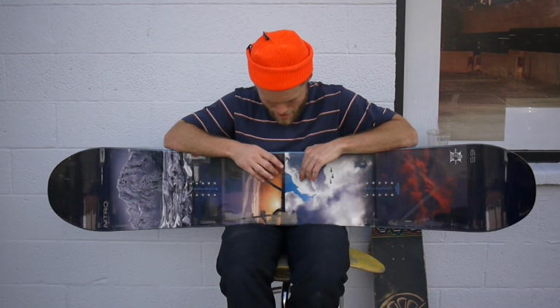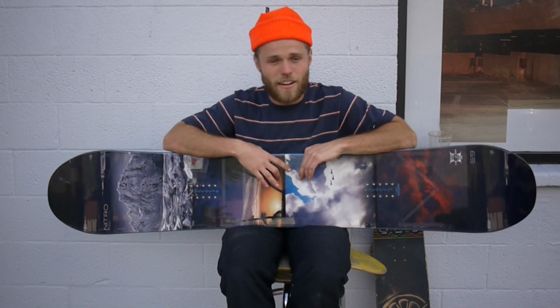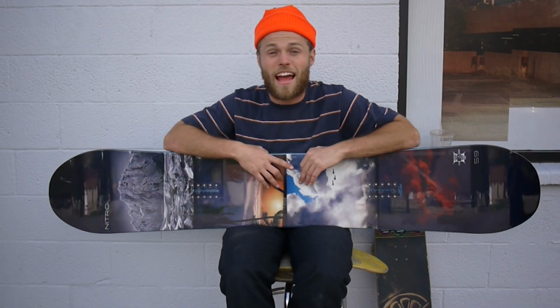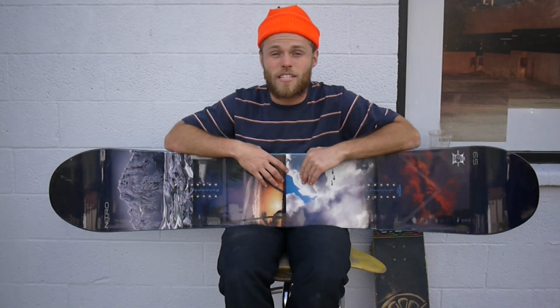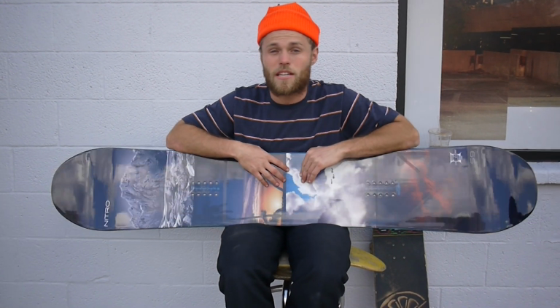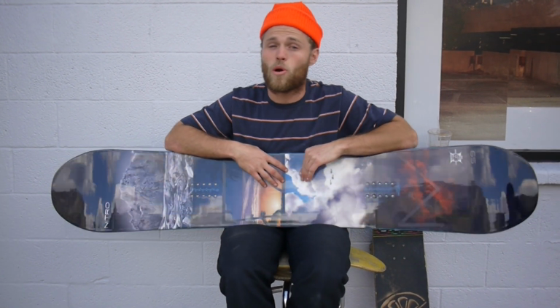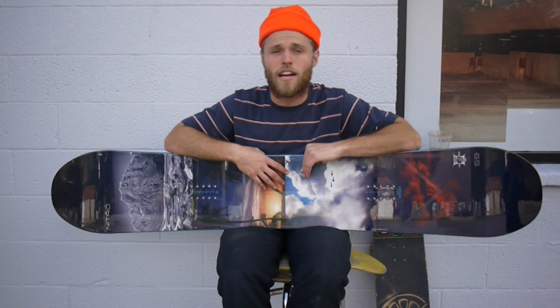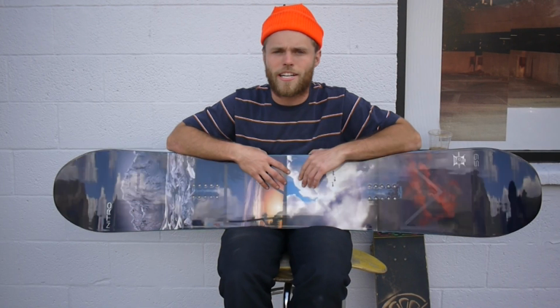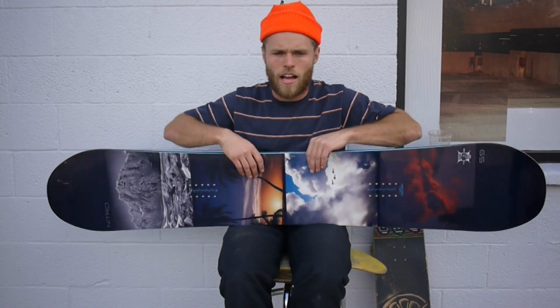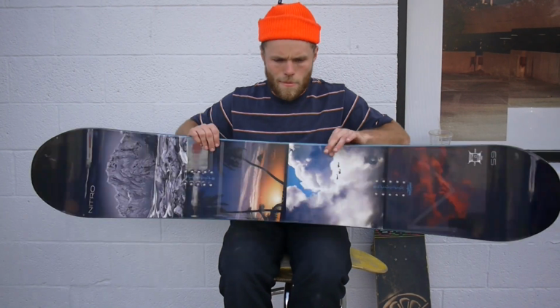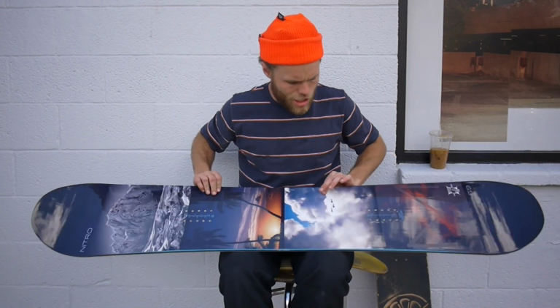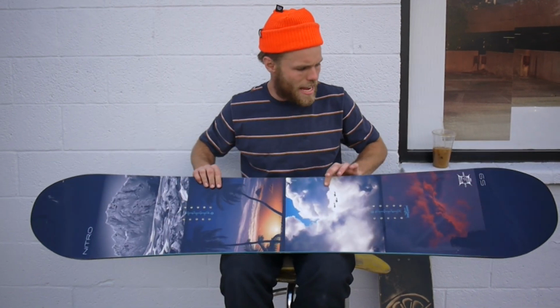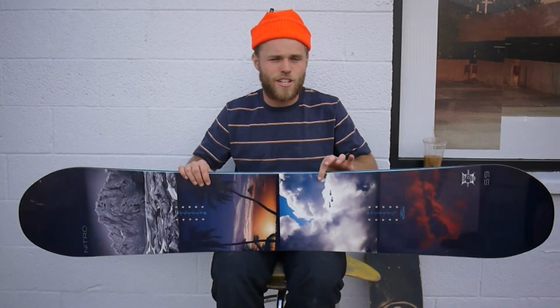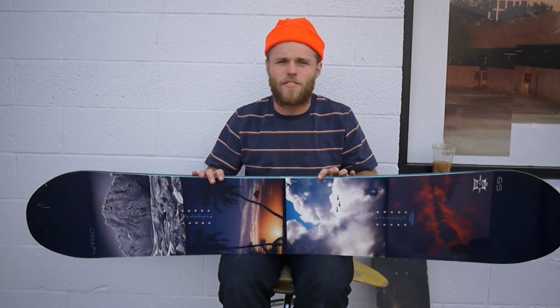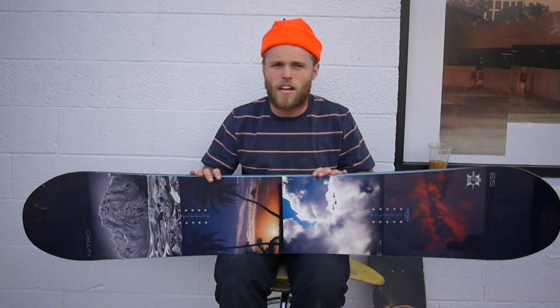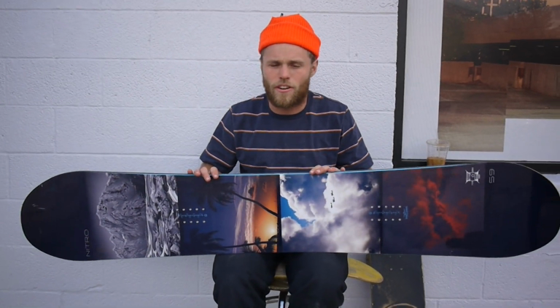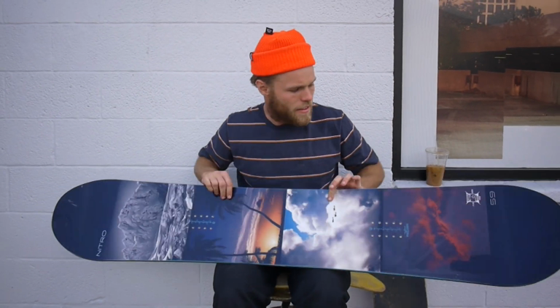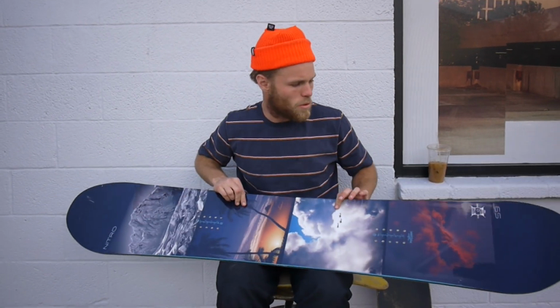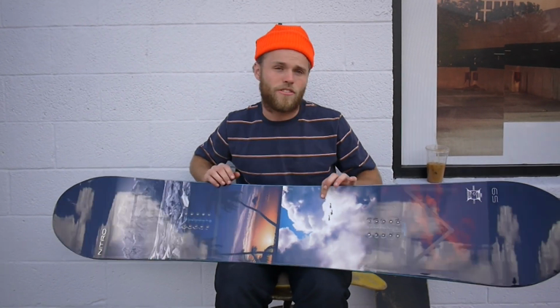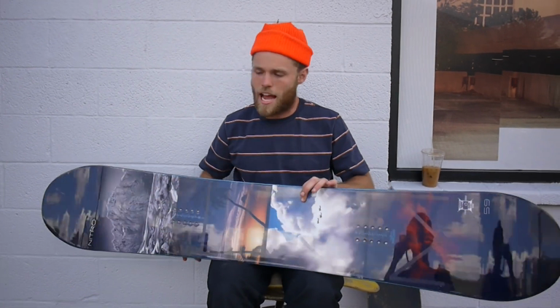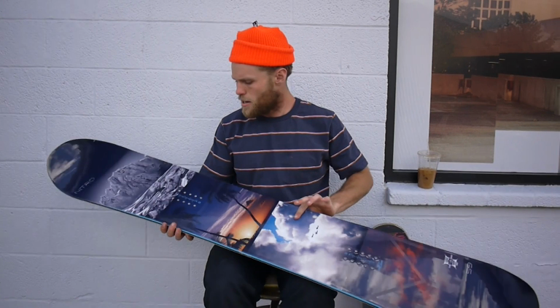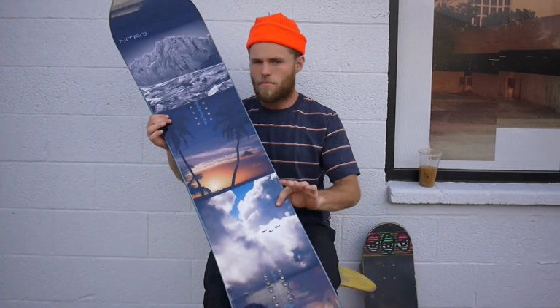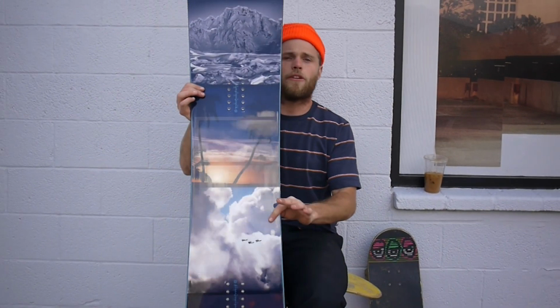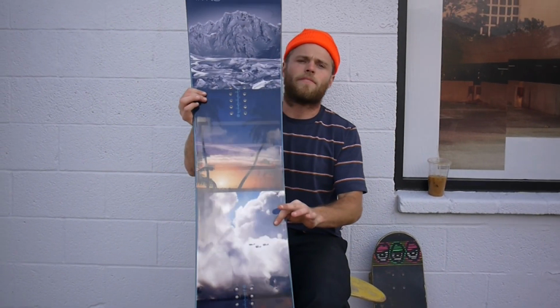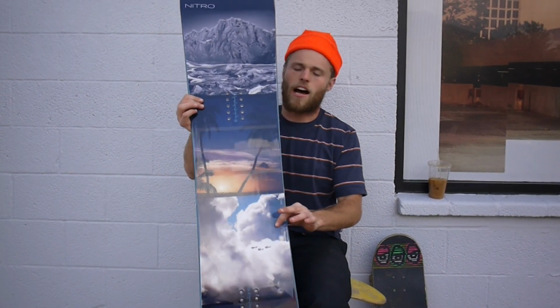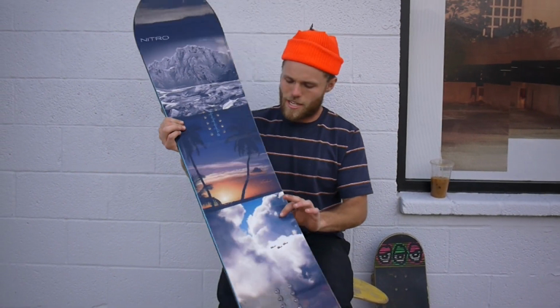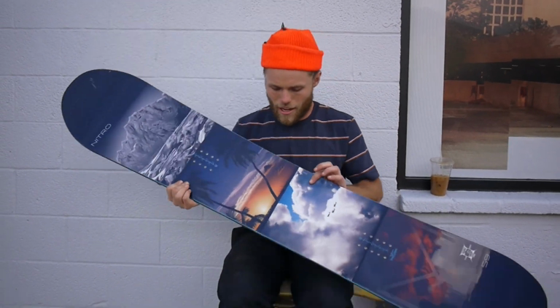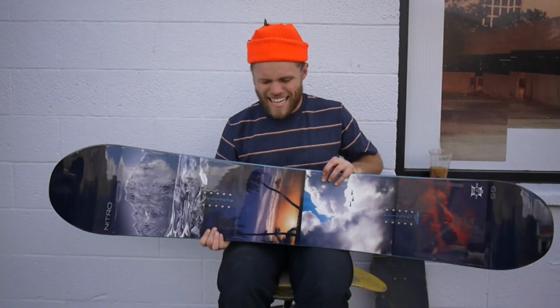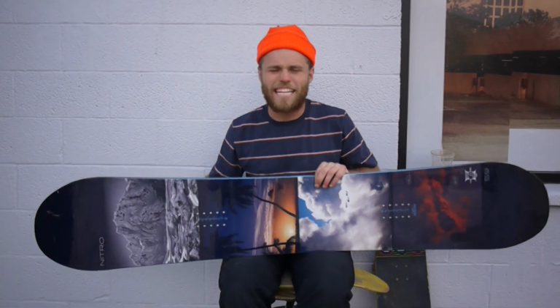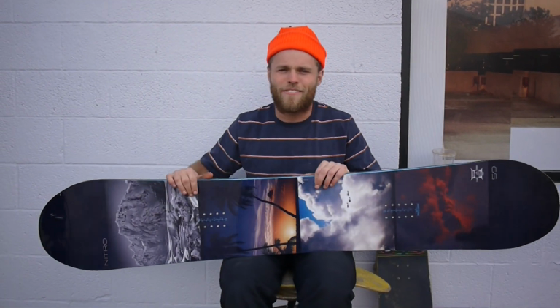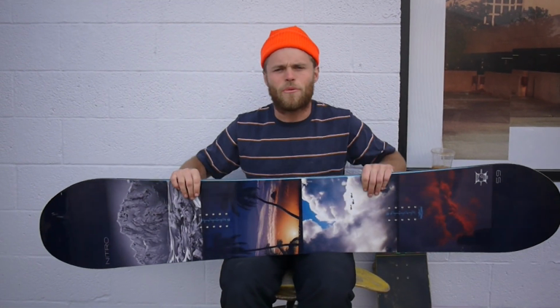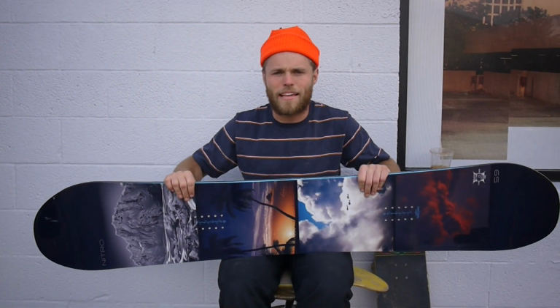This here is the Nitro Team Exposure Edition. Each size features a different photographer. This is the 159. Pretty rad — awesome detail, clean graphic. We like it.